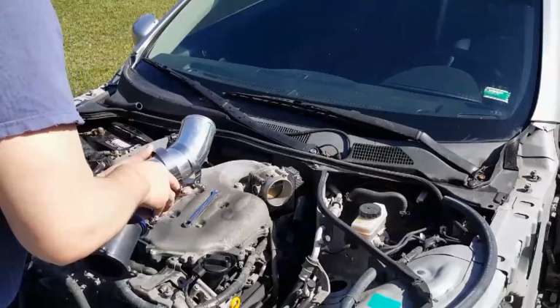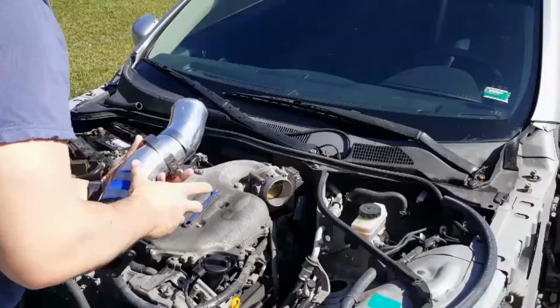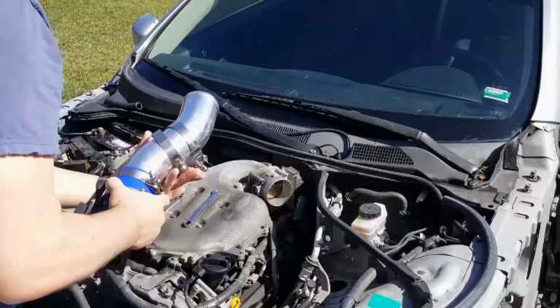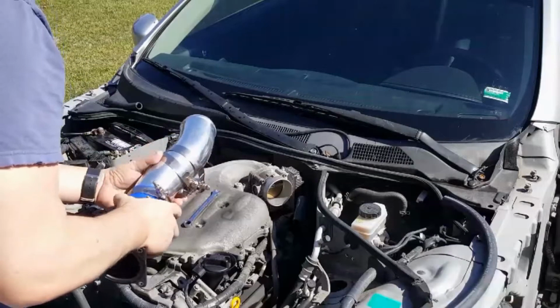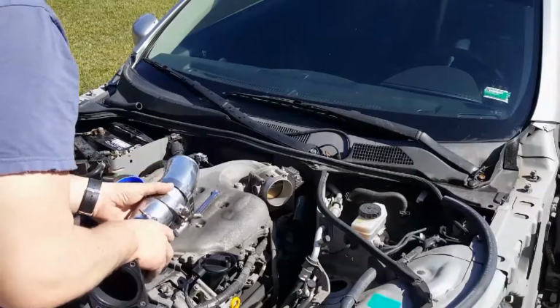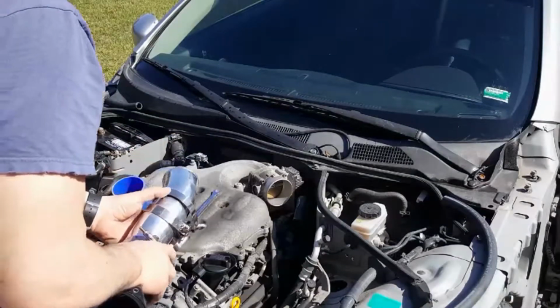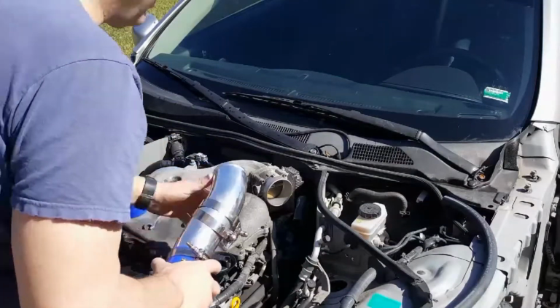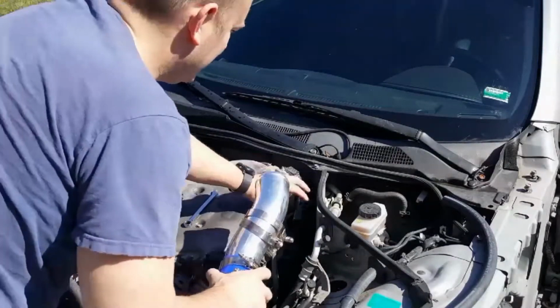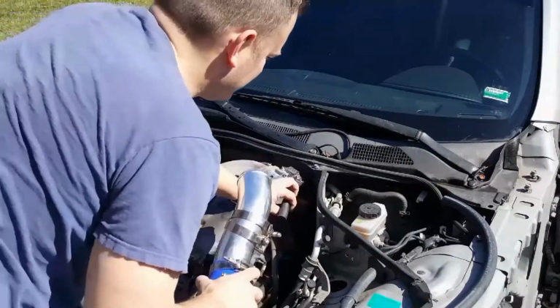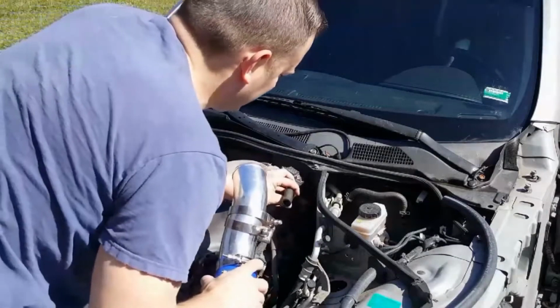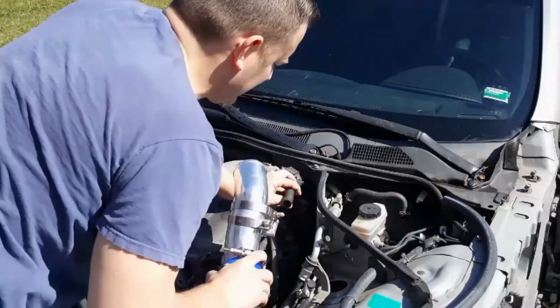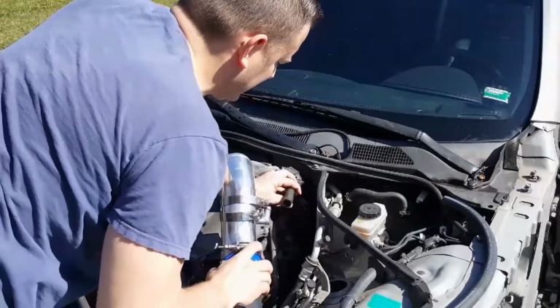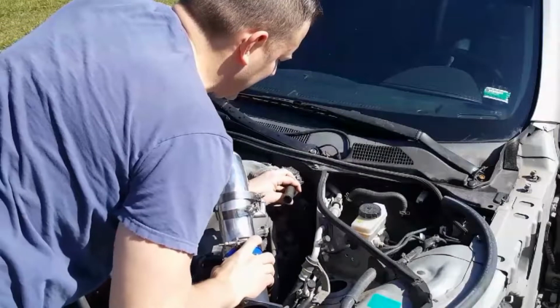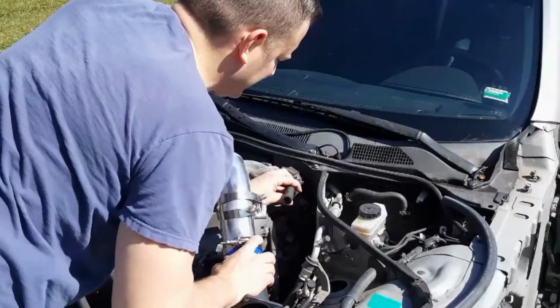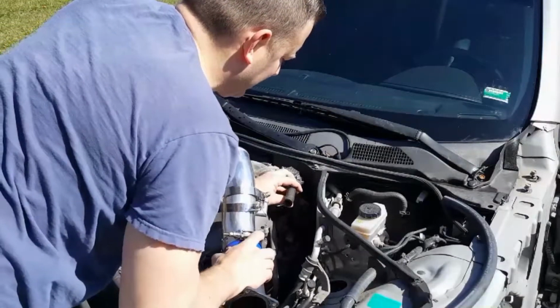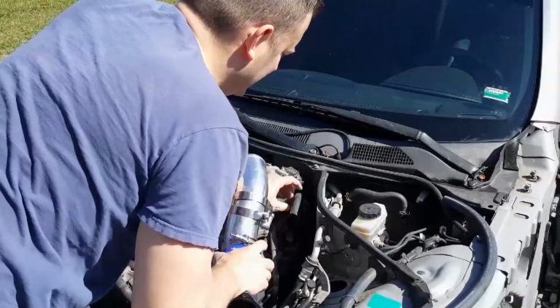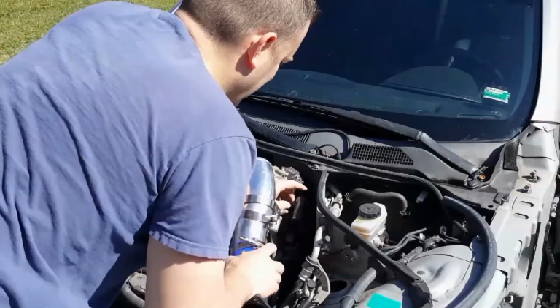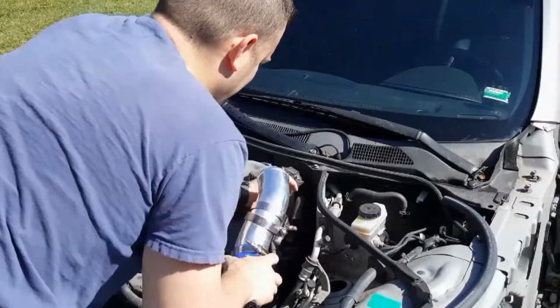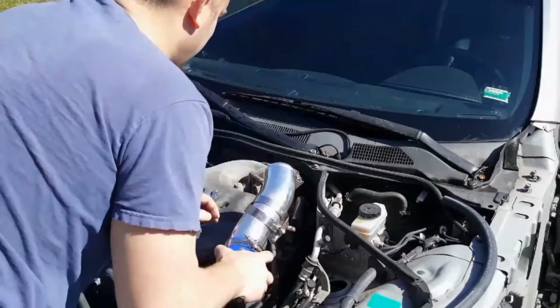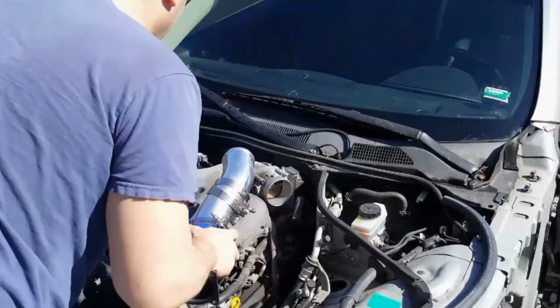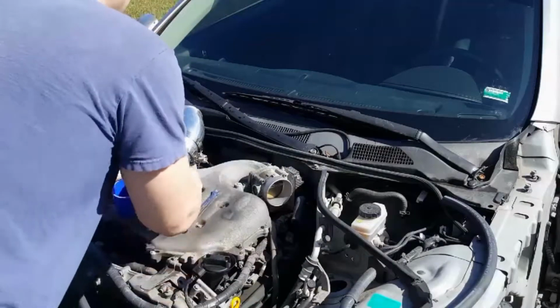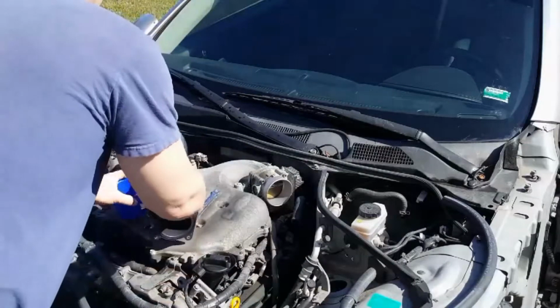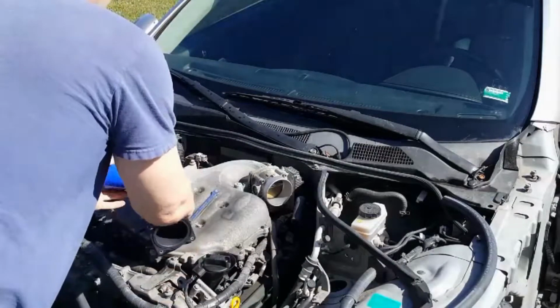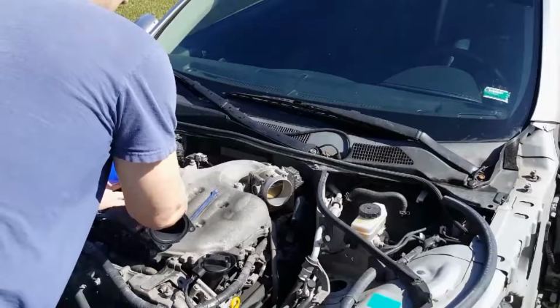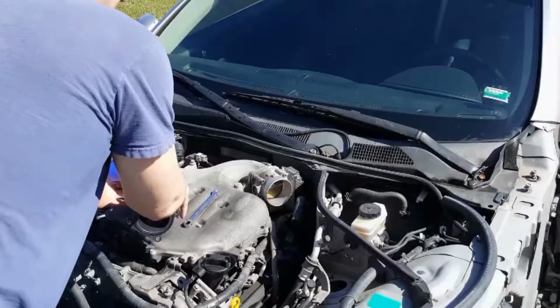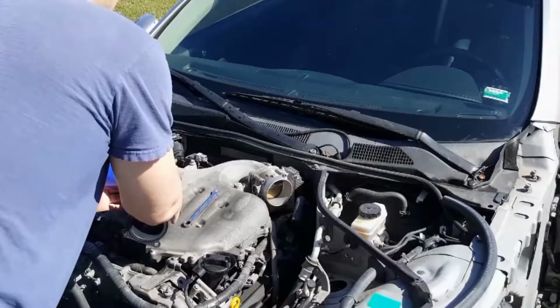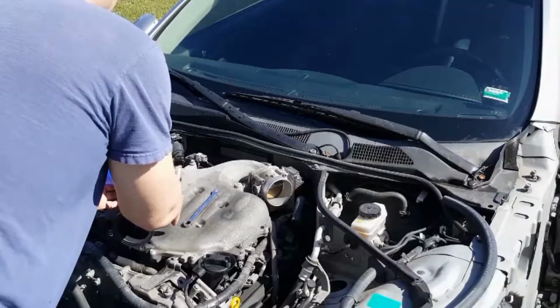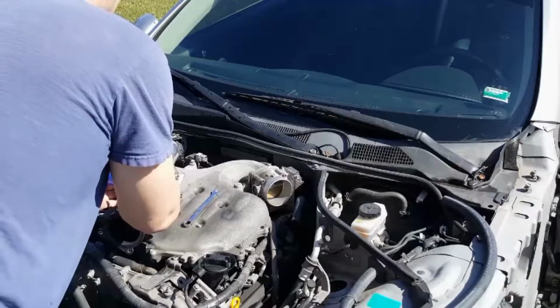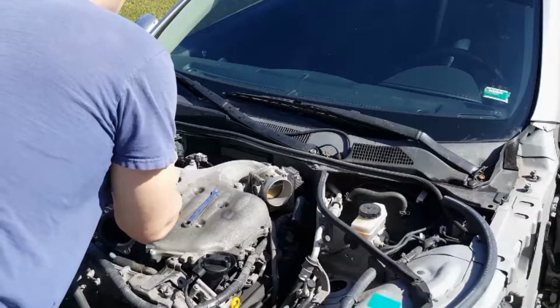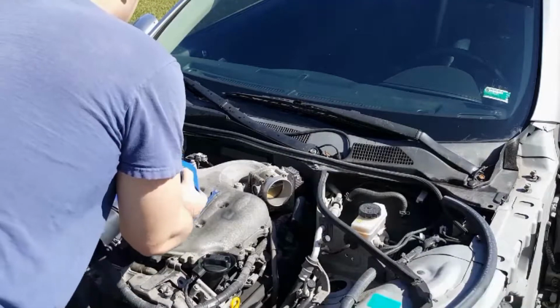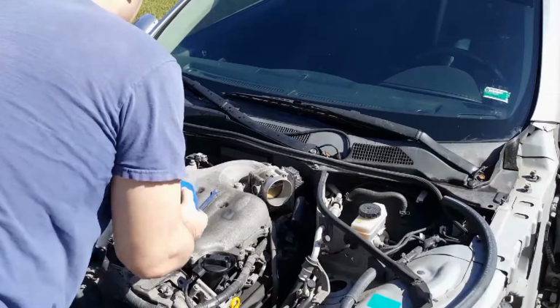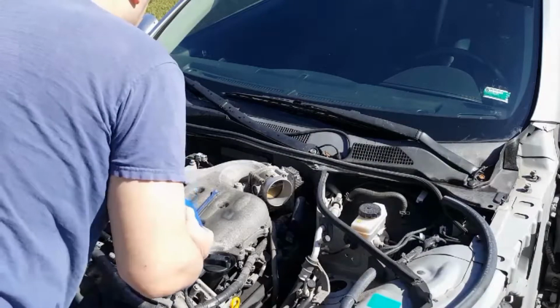I'm going to reinstall the Z-tube. Now, on this Z-tube, the air tube is on the bottom, so you've got to make sure you get that taken care of. Make sure you replace it. And it's got these little...